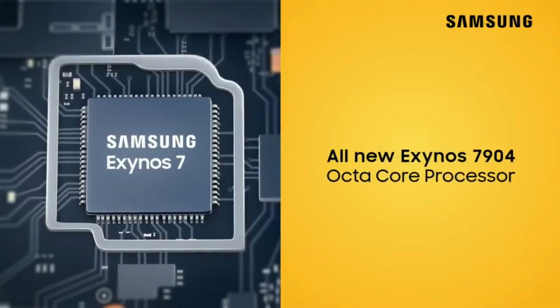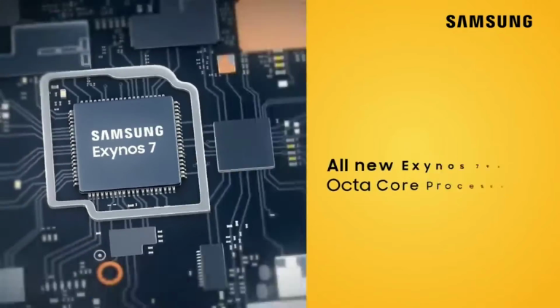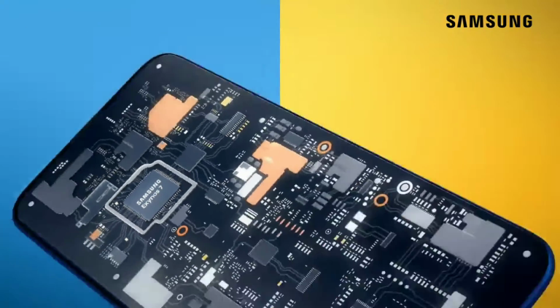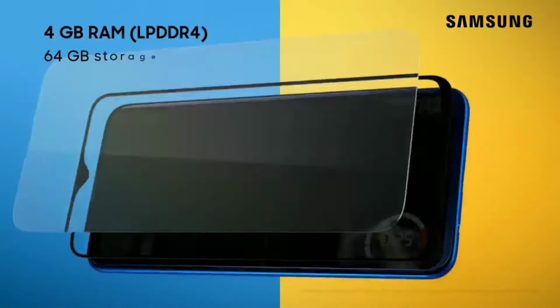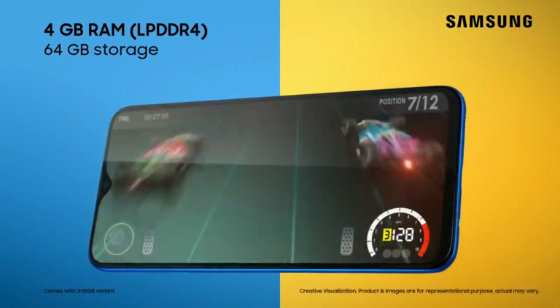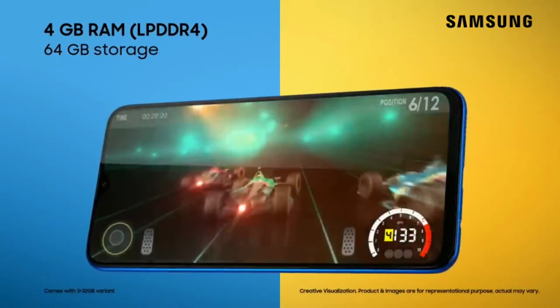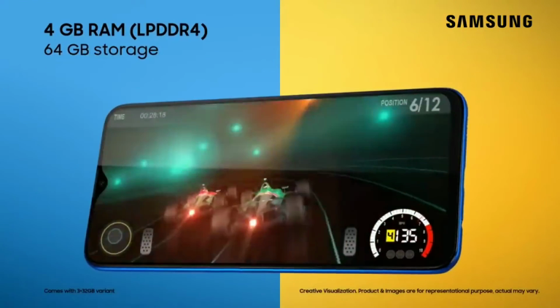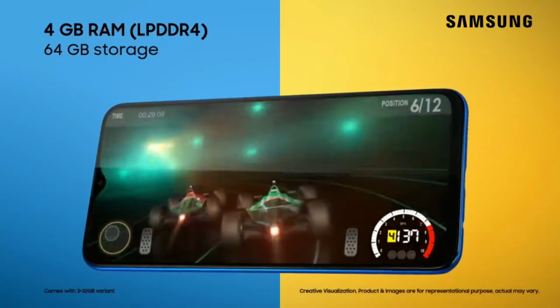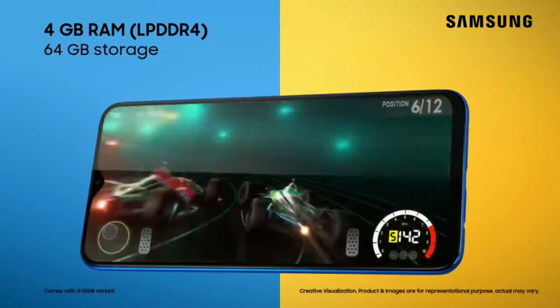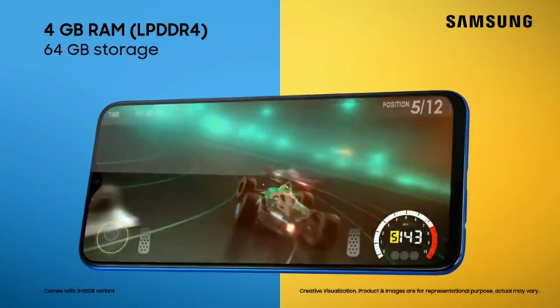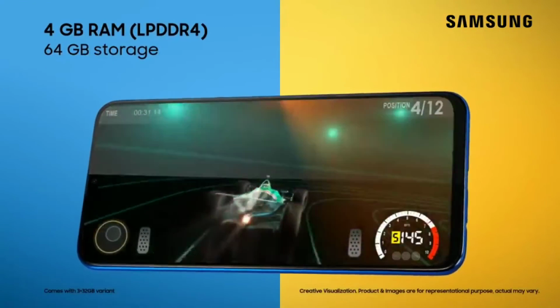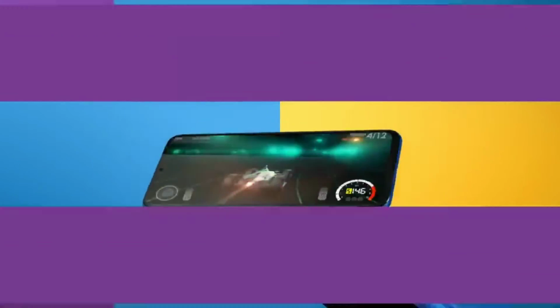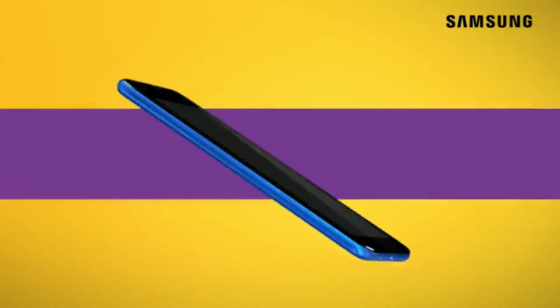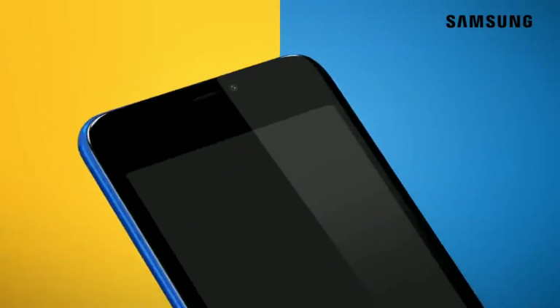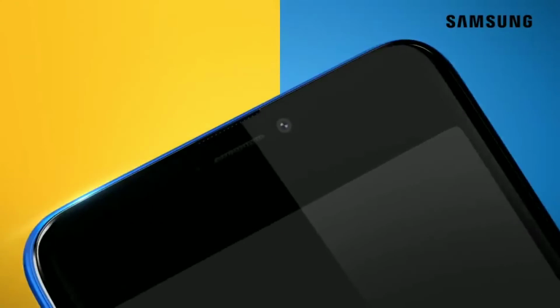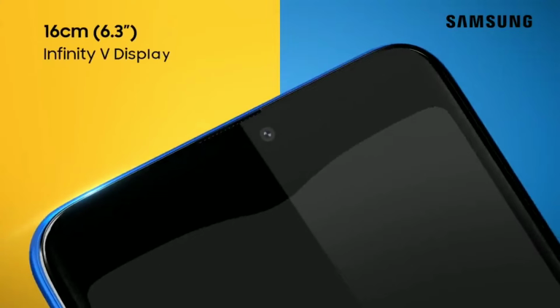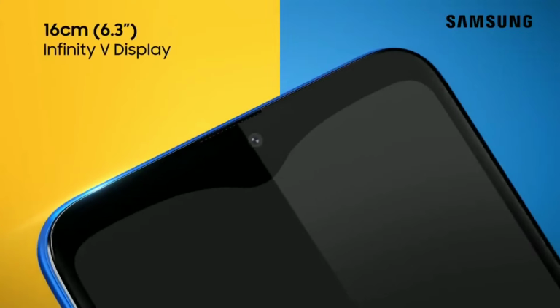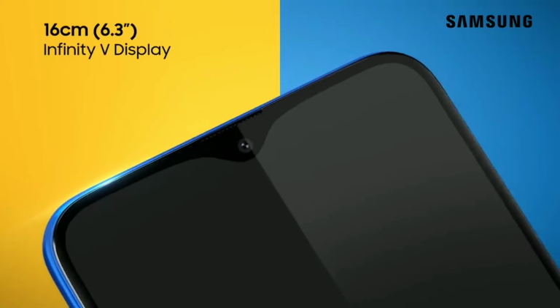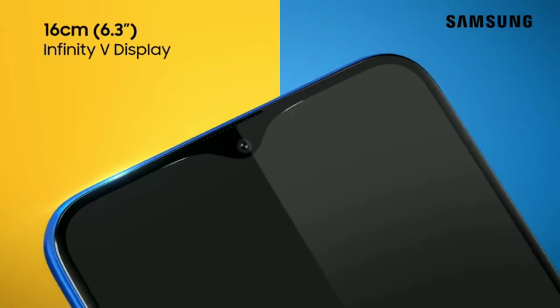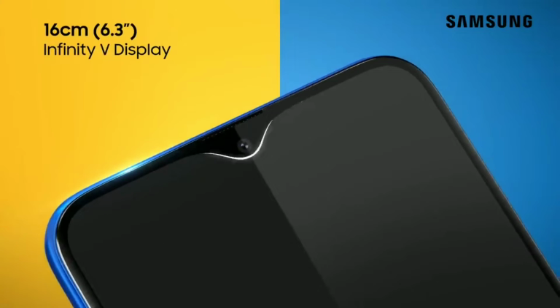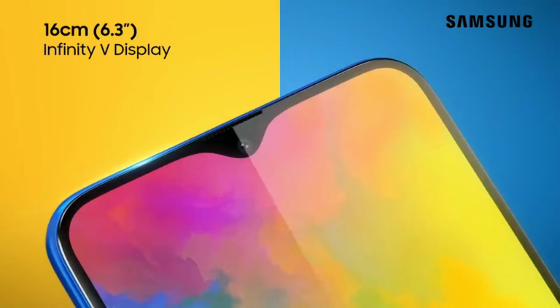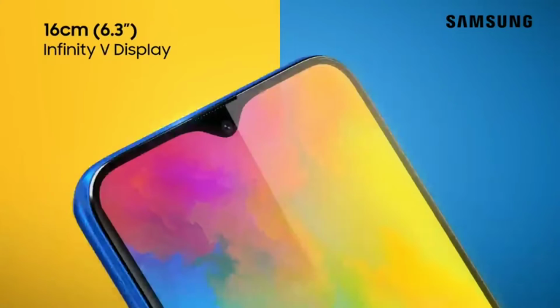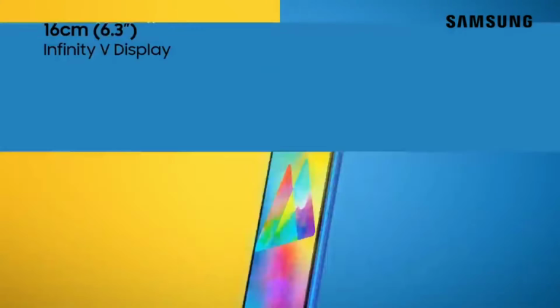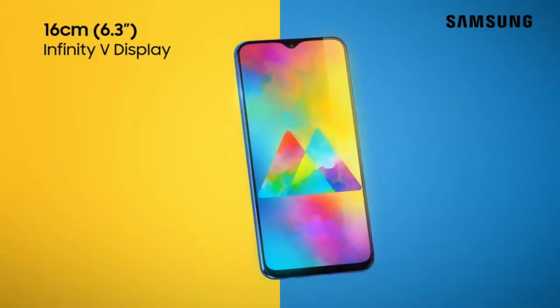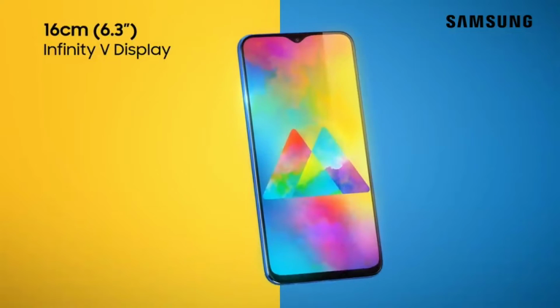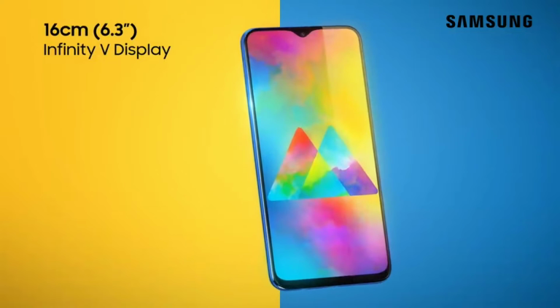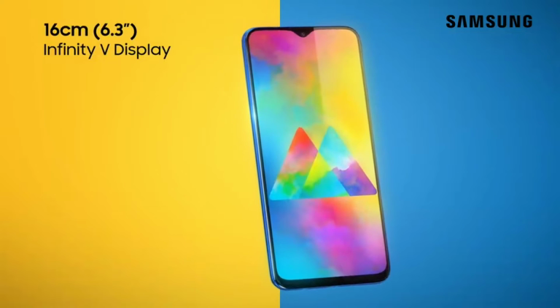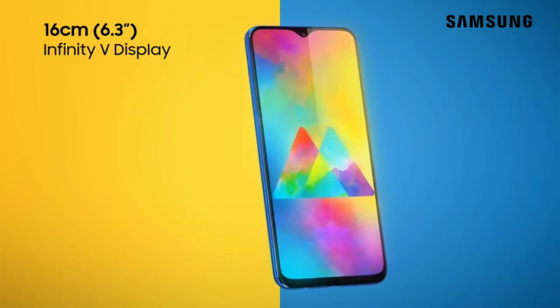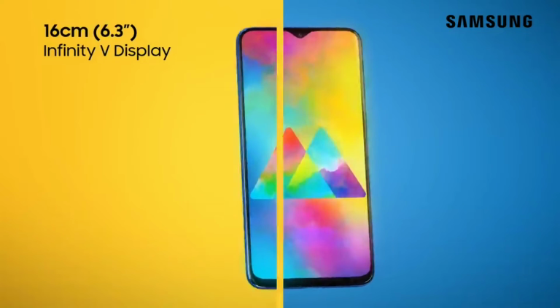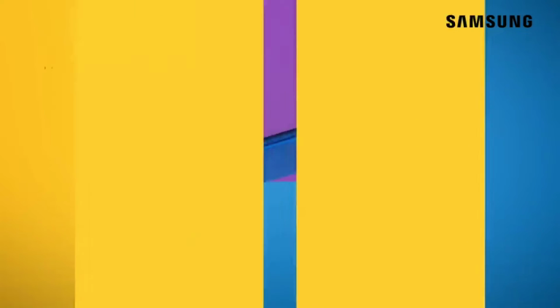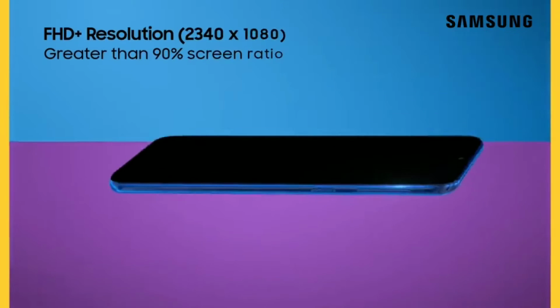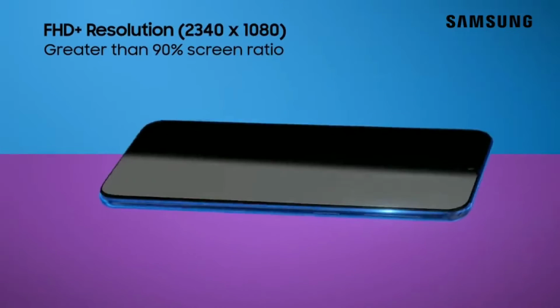It will also include 4GB of RAM and 64GB of onboard storage, and it will have a 6.38-inch Full HD Infinity-U display.